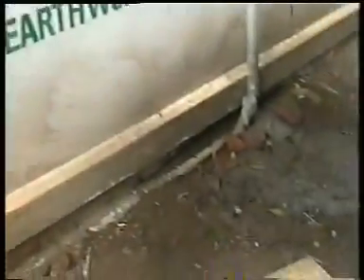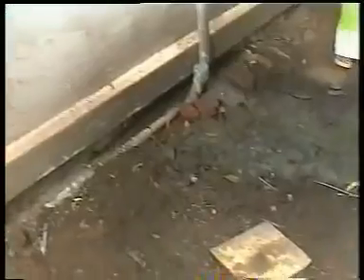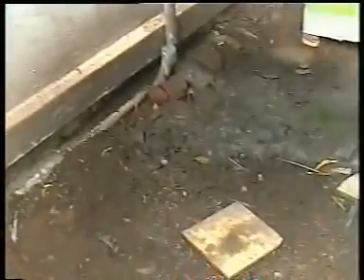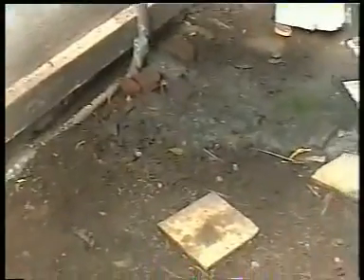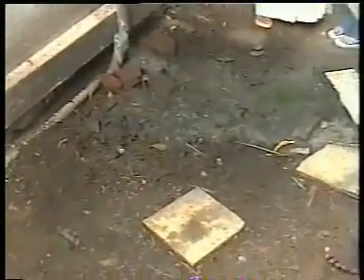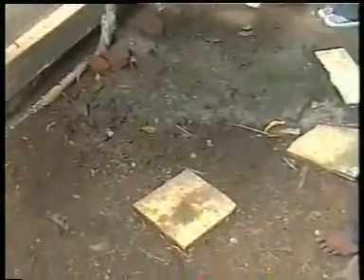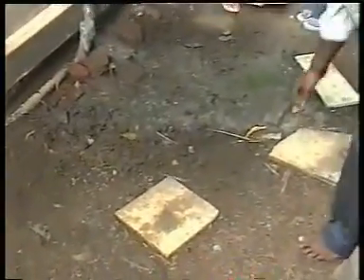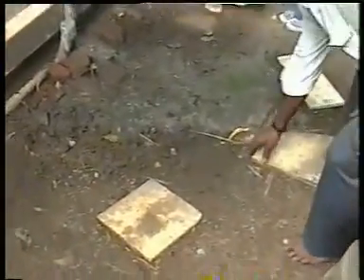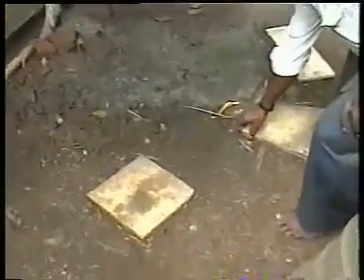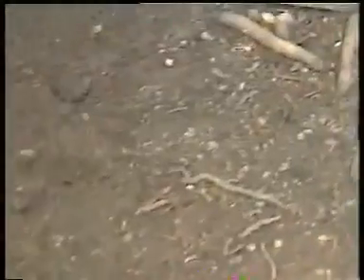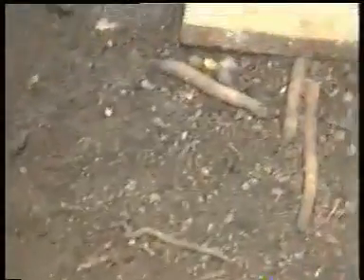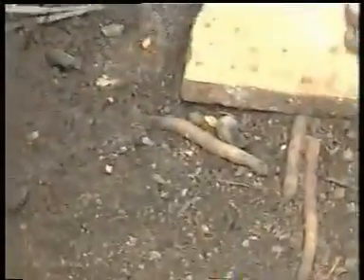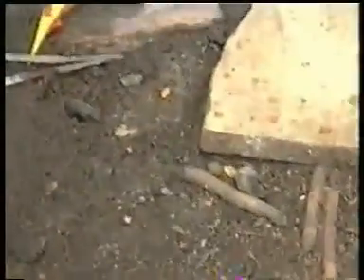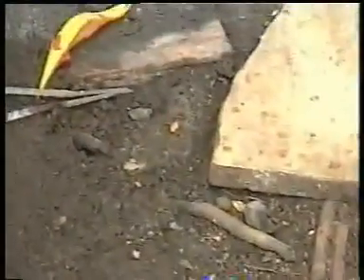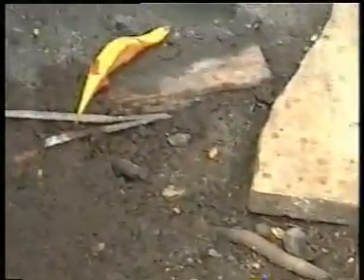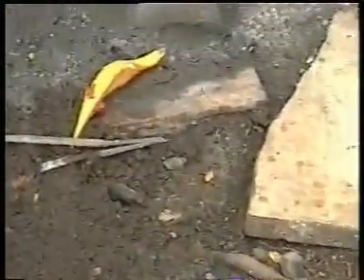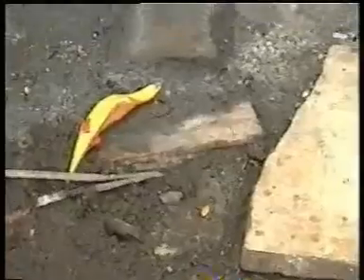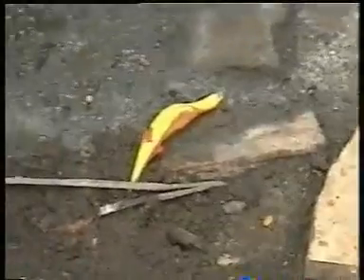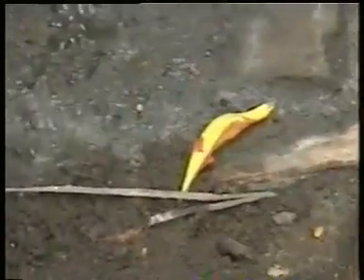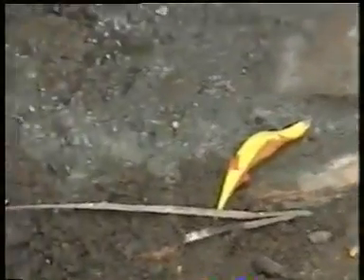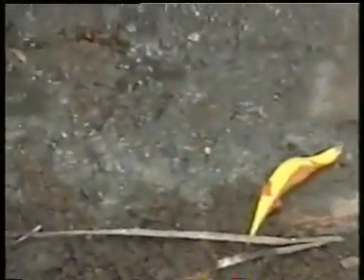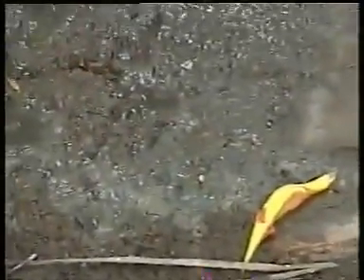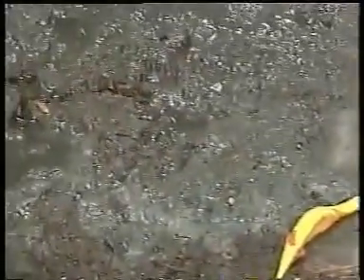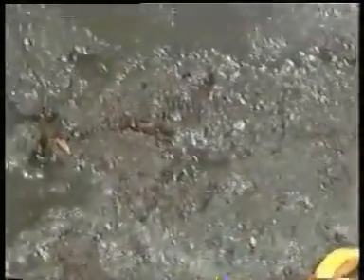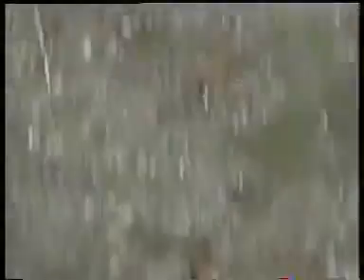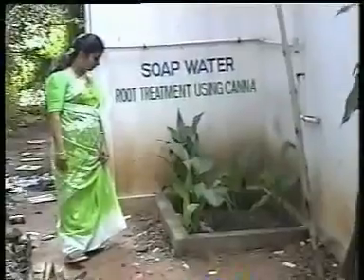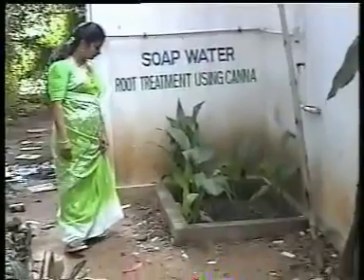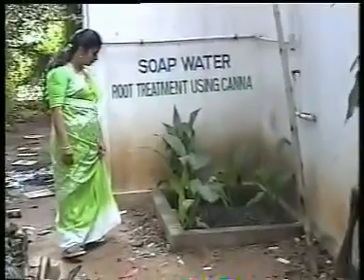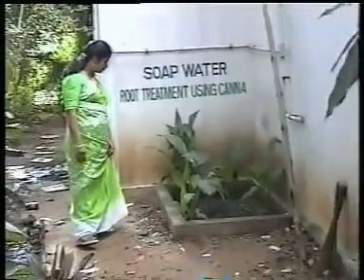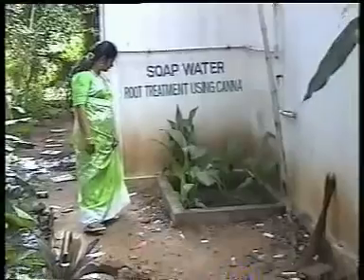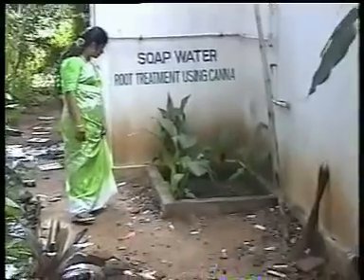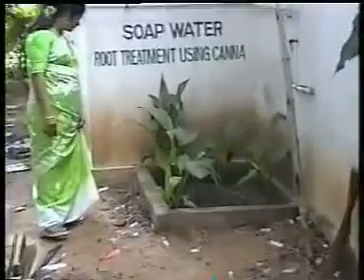You can see that kitchen waste water is being treated using earthworms. You can see that the black patches are all vermicomposted. All the earthworms are introduced there — it won't allow mosquitoes or any other flies to breed there. It eats all the organic matter.